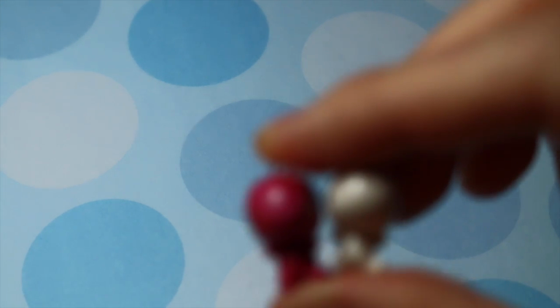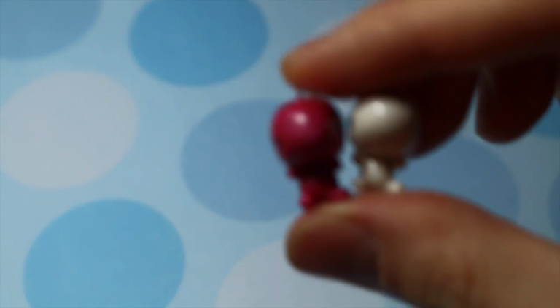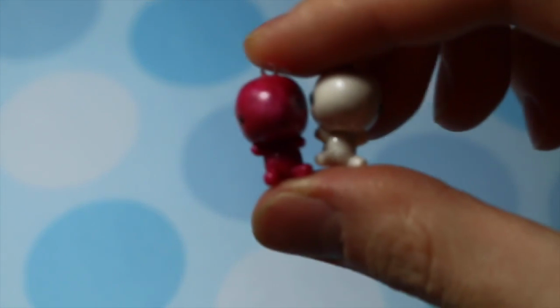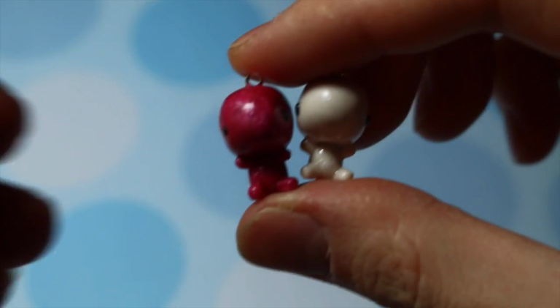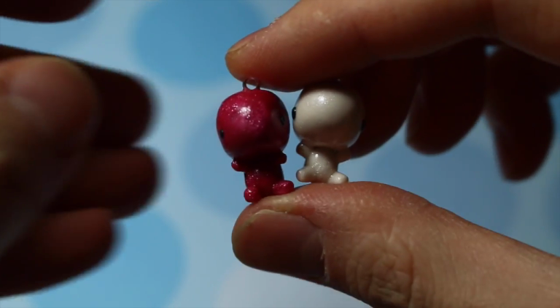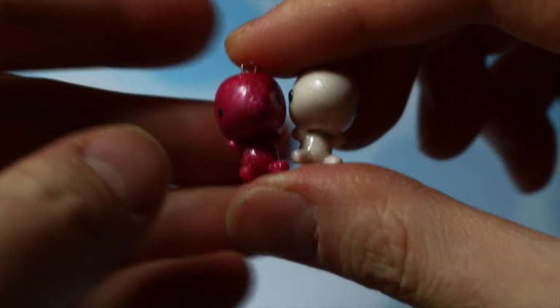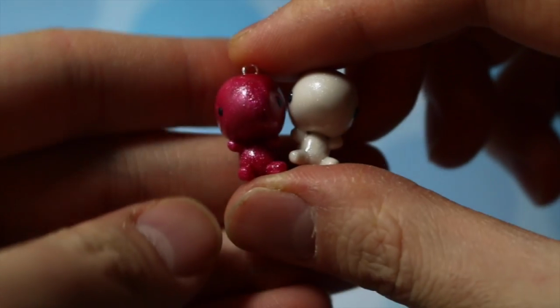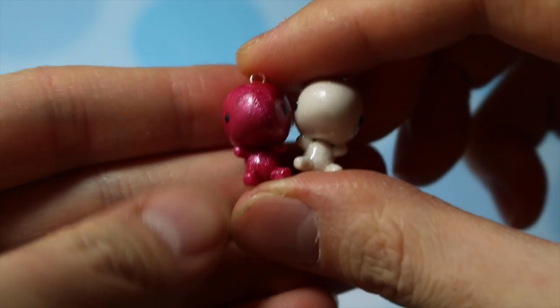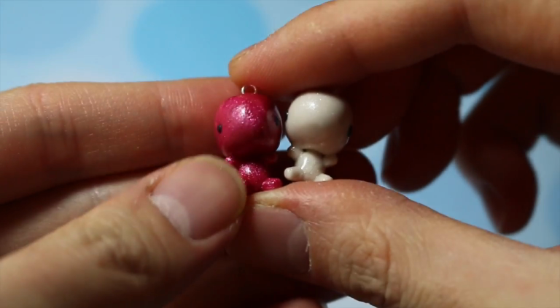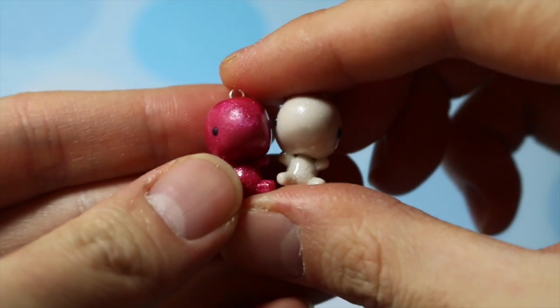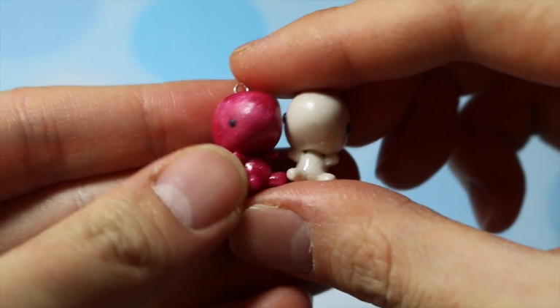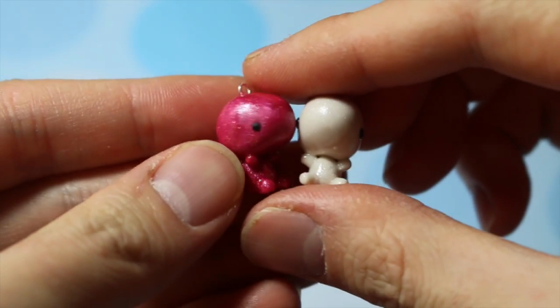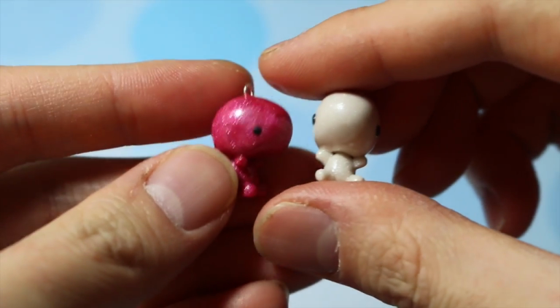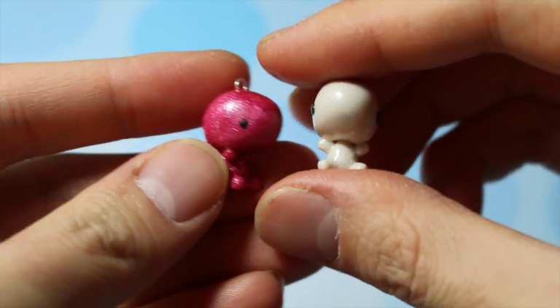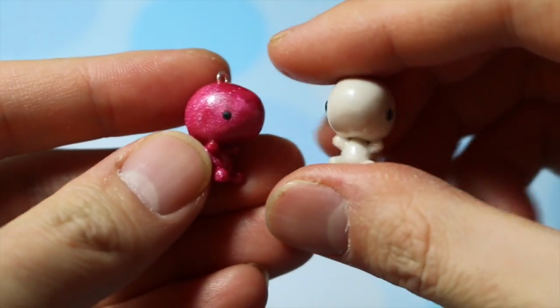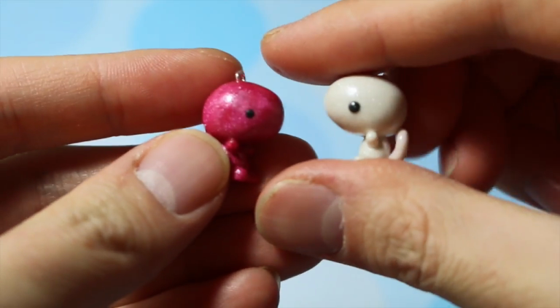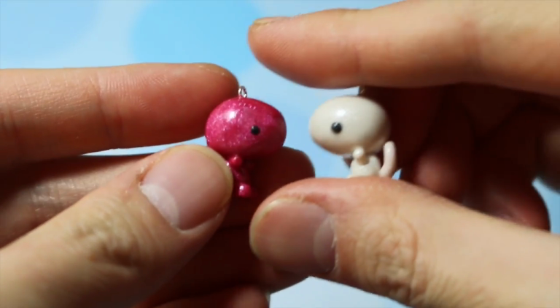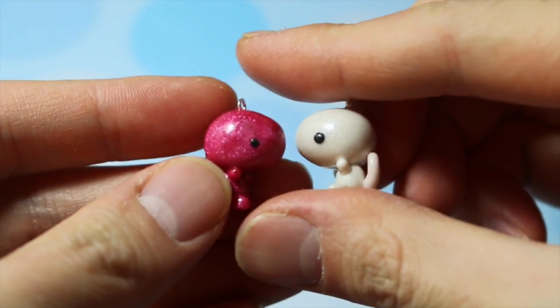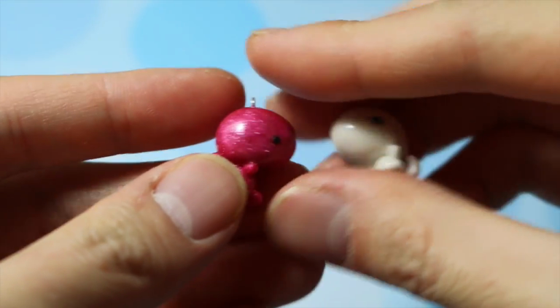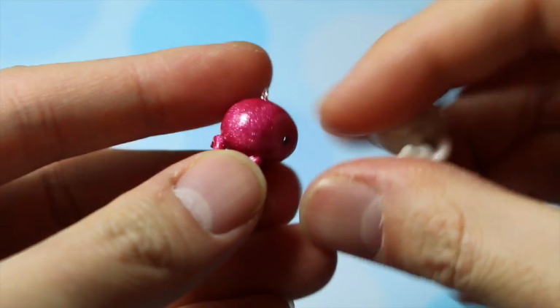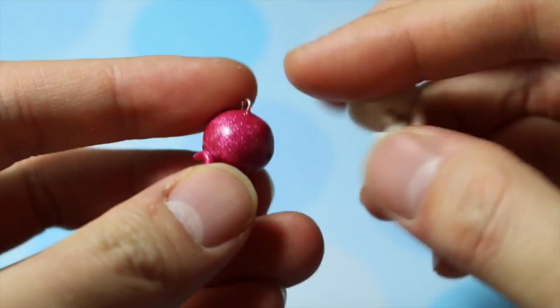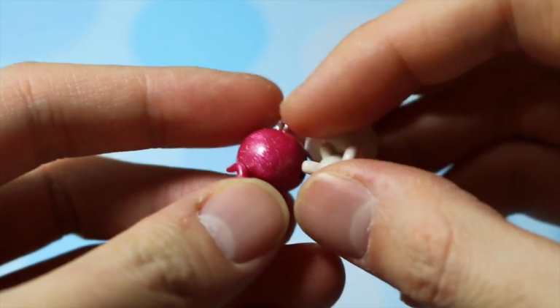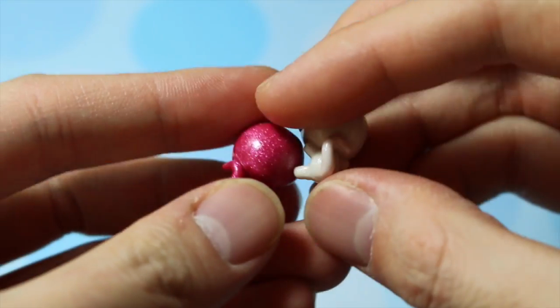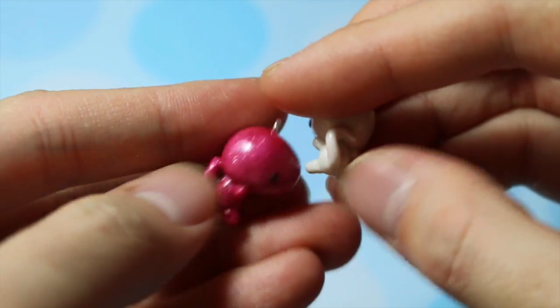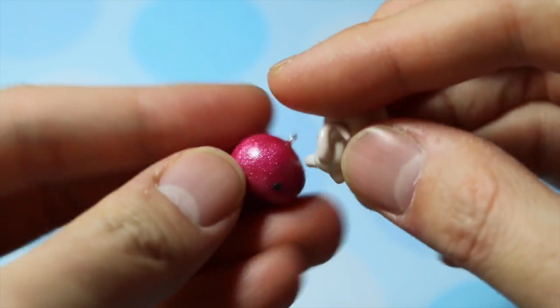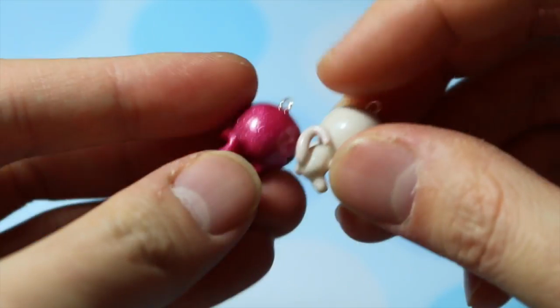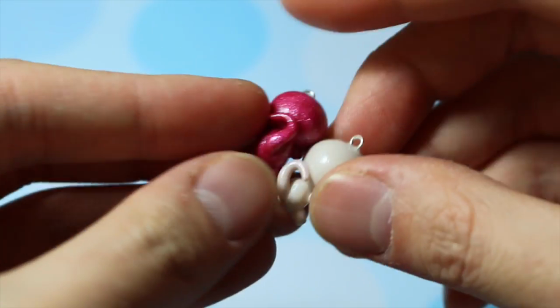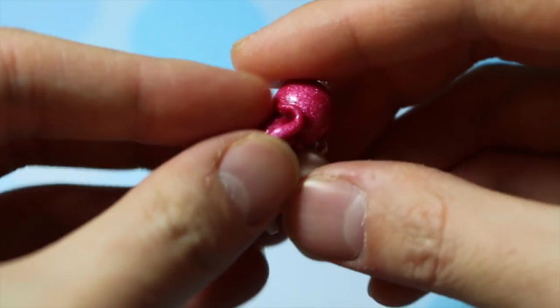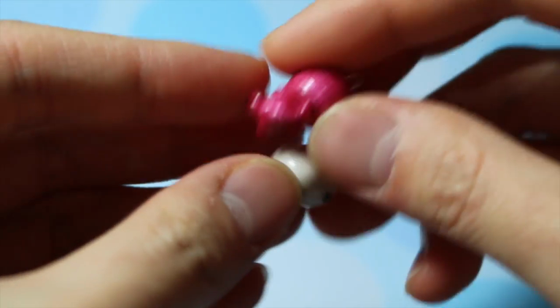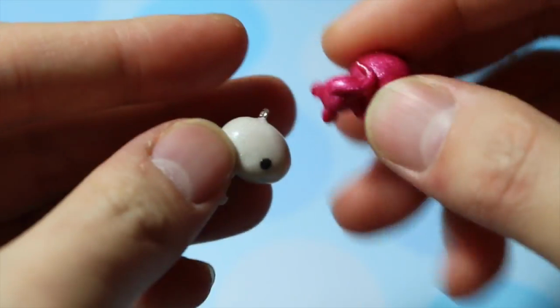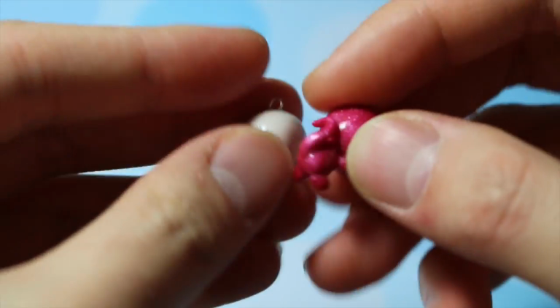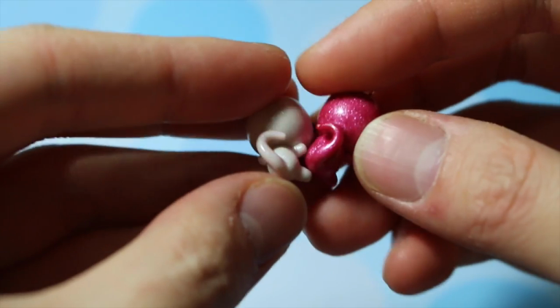Then I have my two couple dinosaur charms that I made for my collaboration with Polymer Clay Polly, where their tails make a heart.